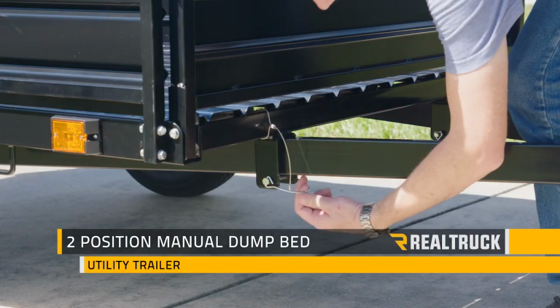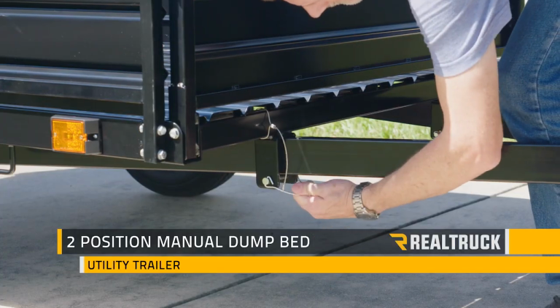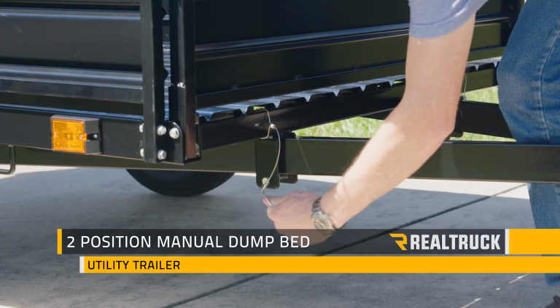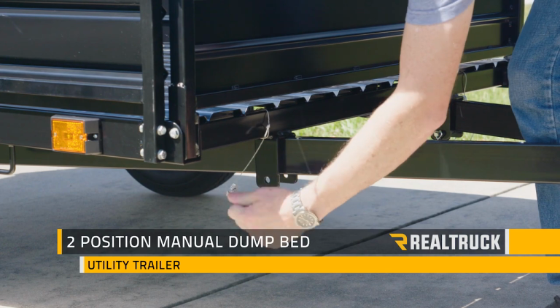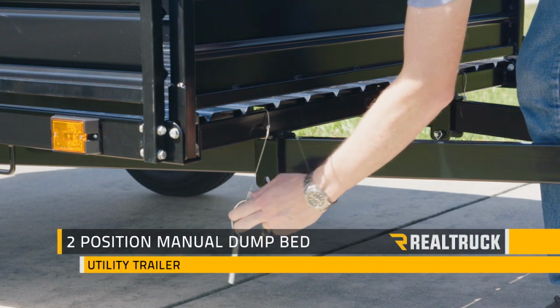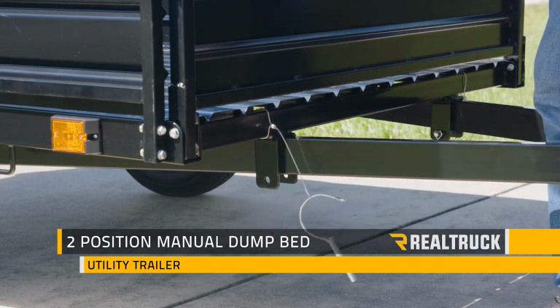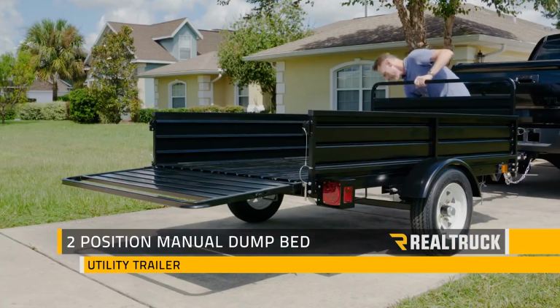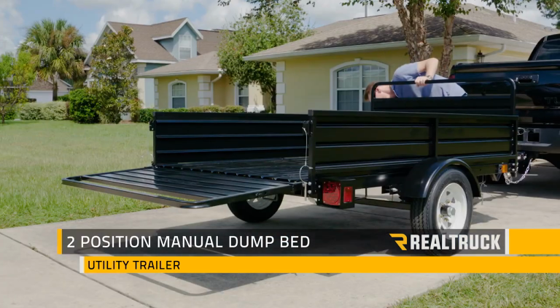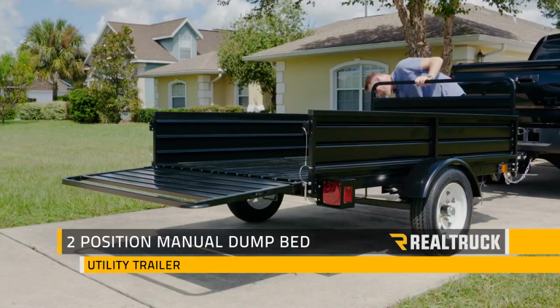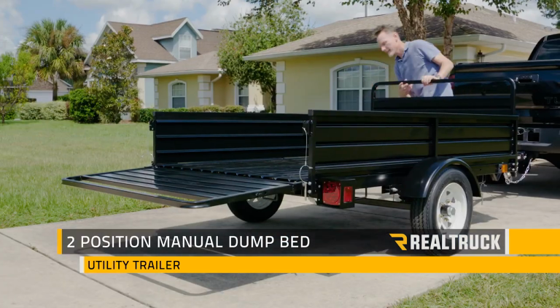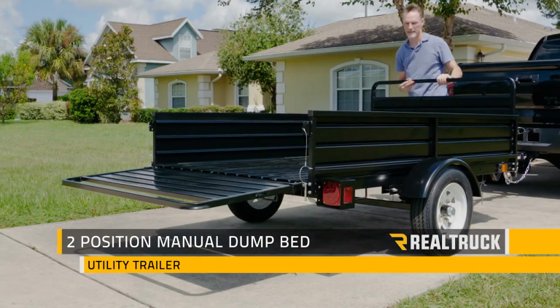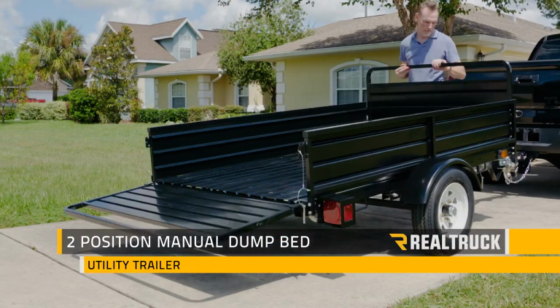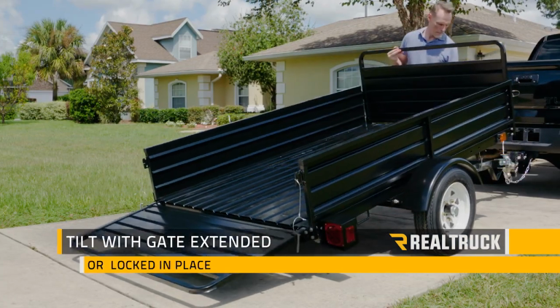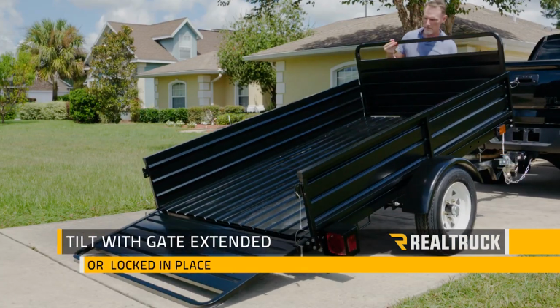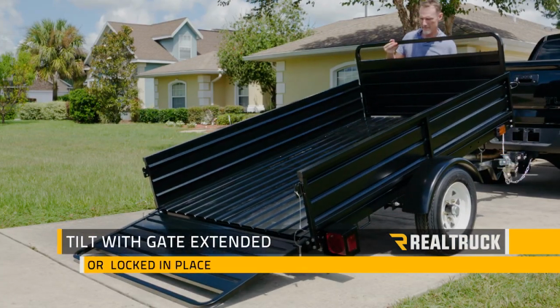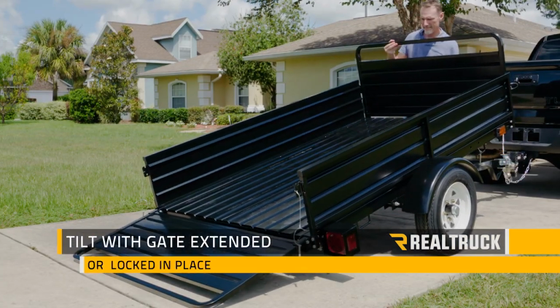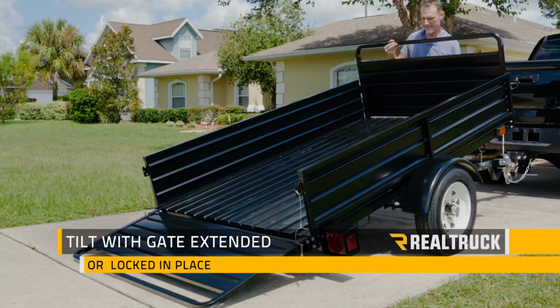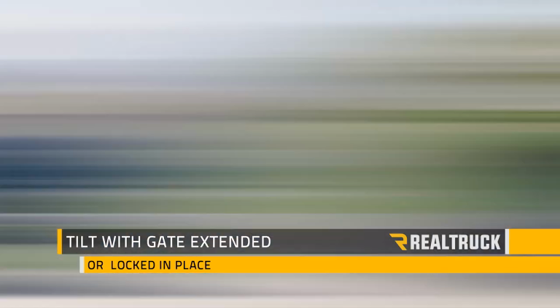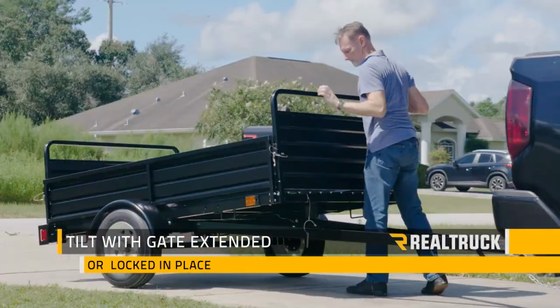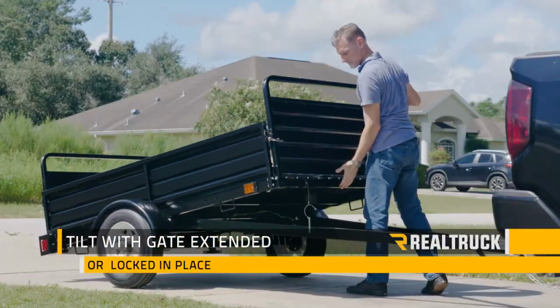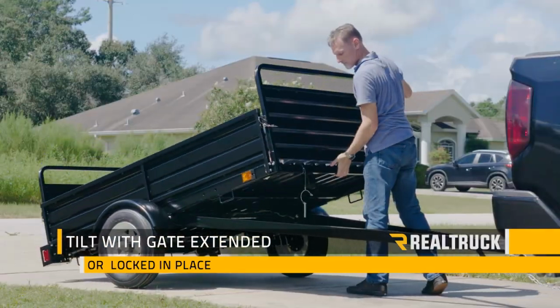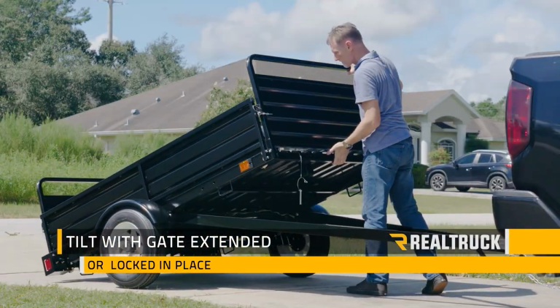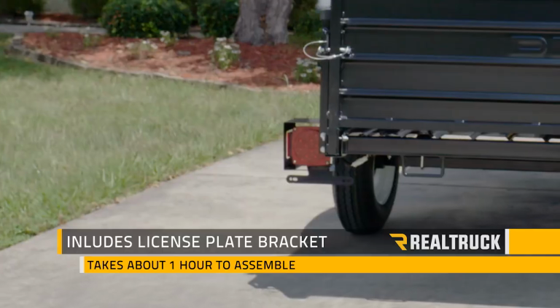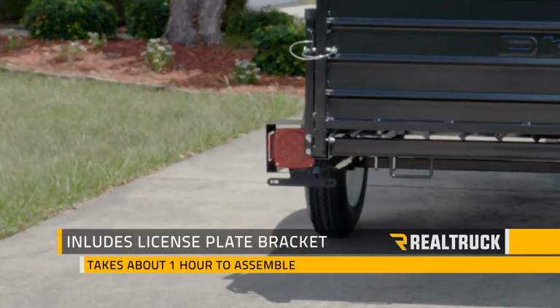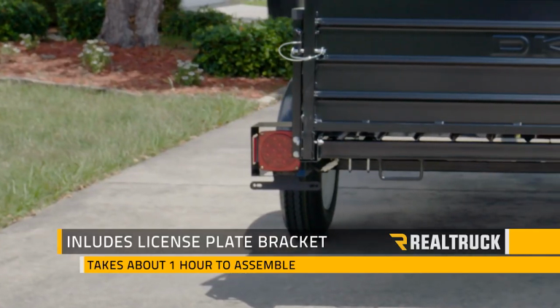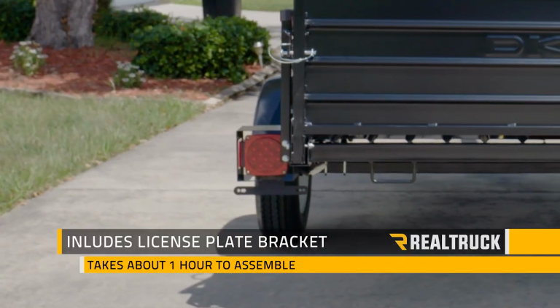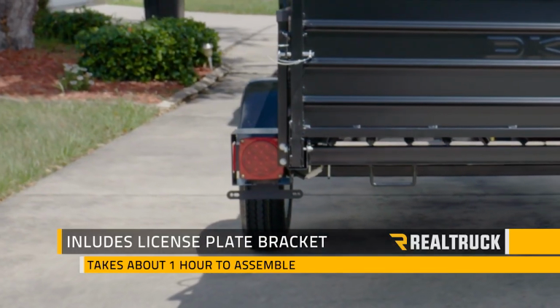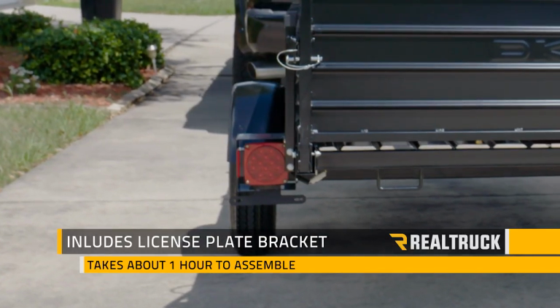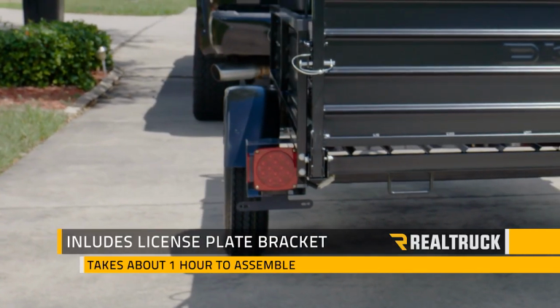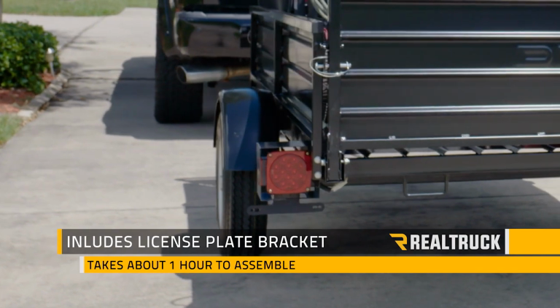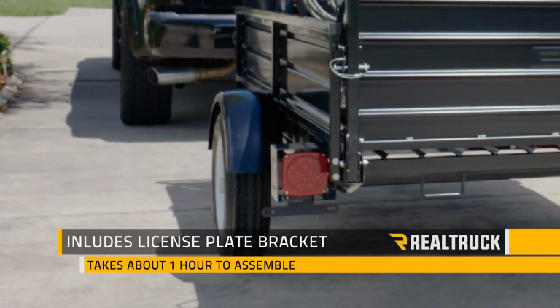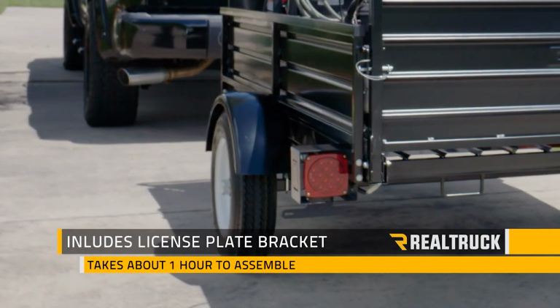The Mighty Multi Utility Trailer features a convenient two-position manual dump bed feature. Tilt the trailer with the extended tailgate to the ground, or with the end of the trailer to the ground. It includes a license plate bracket and the whole unit only takes about an hour to assemble.